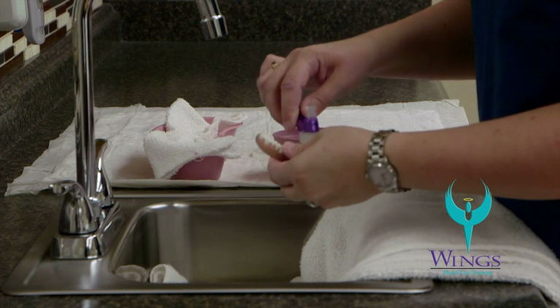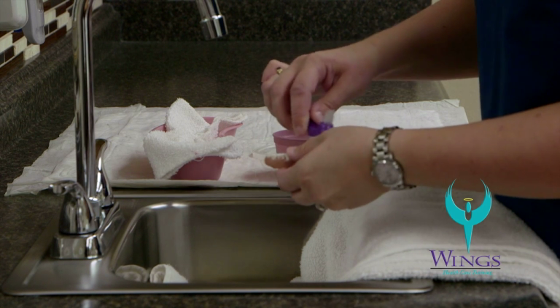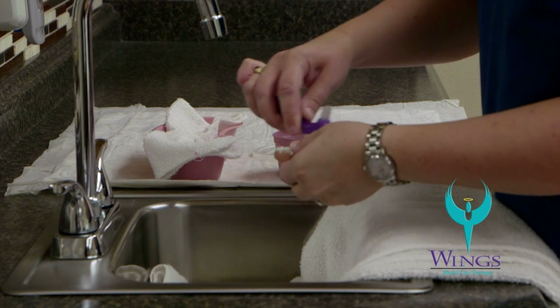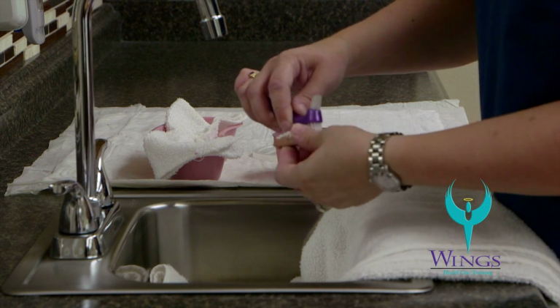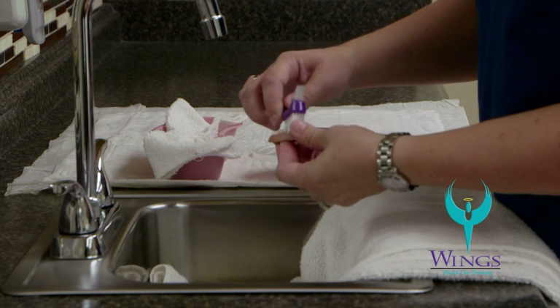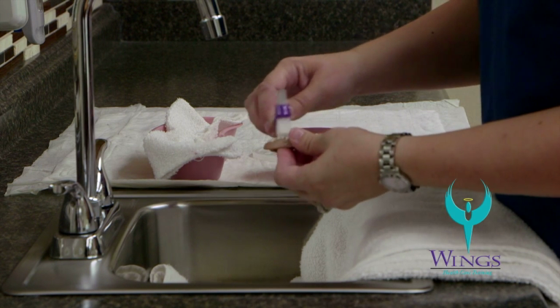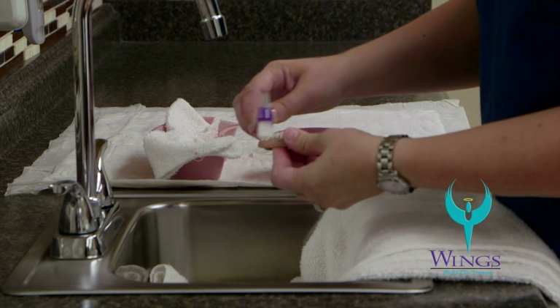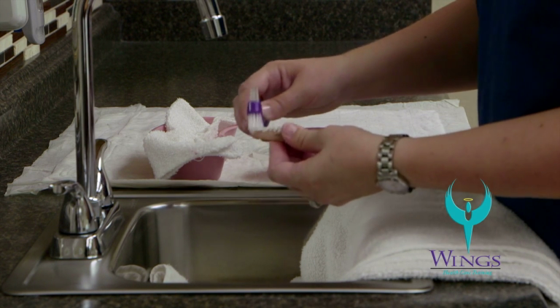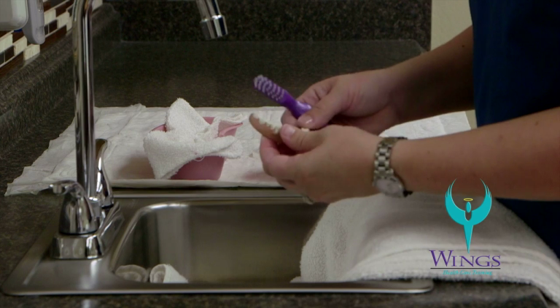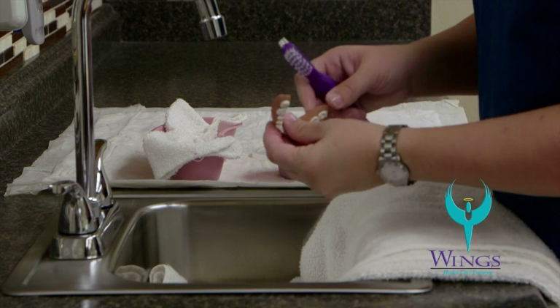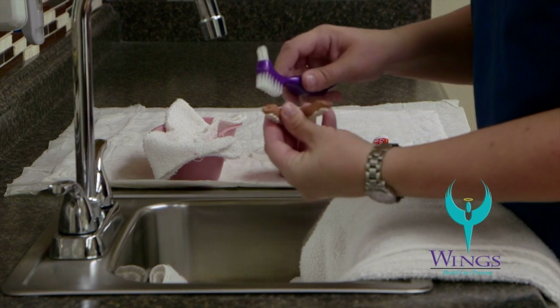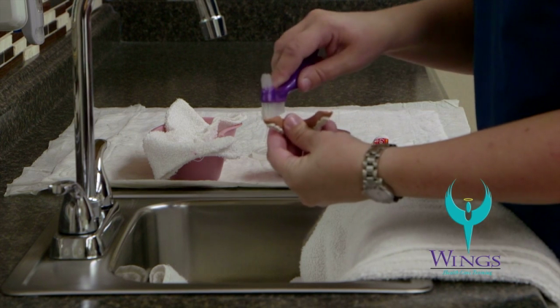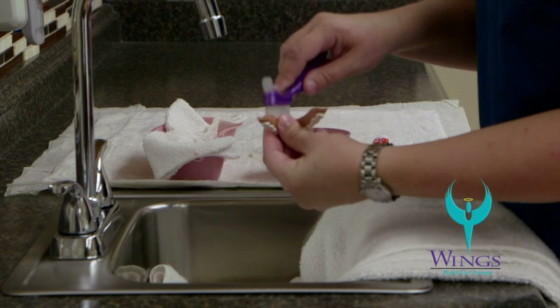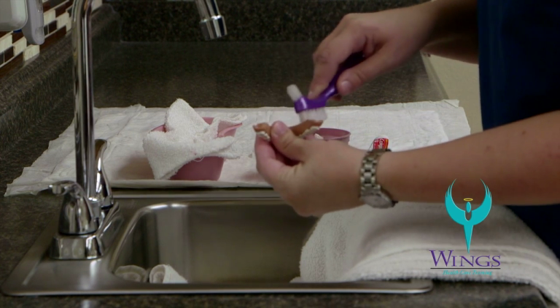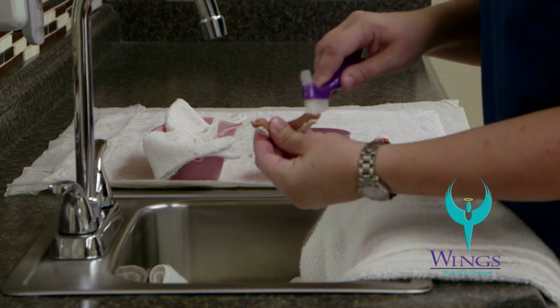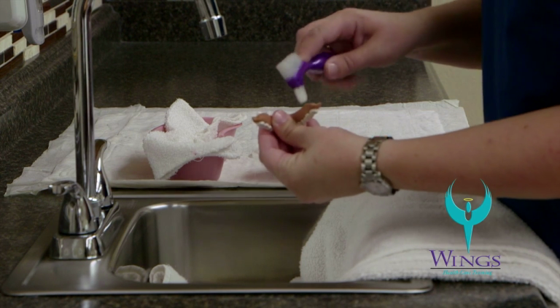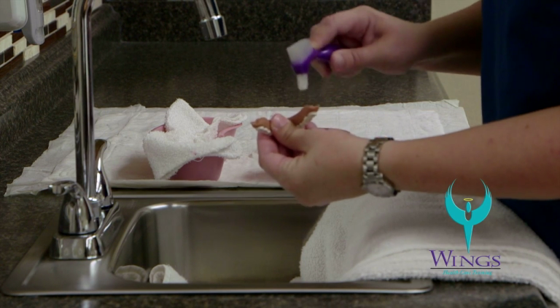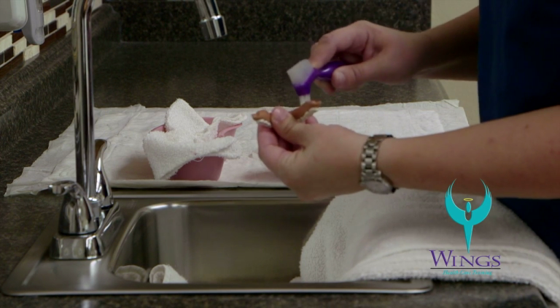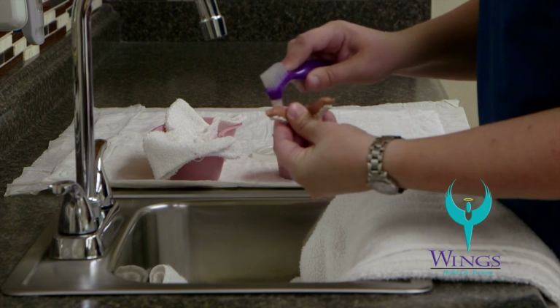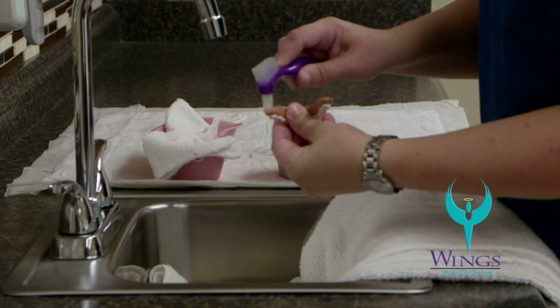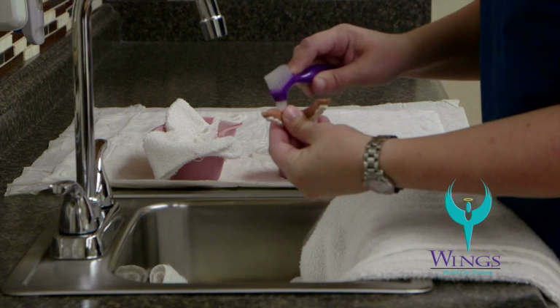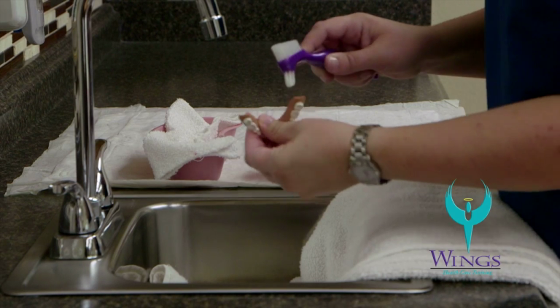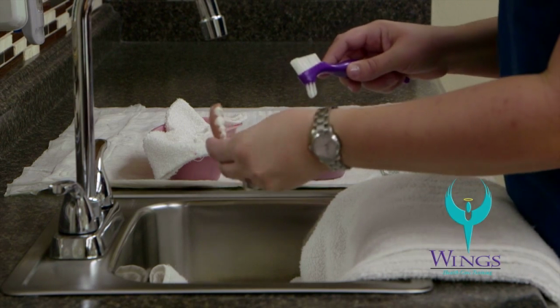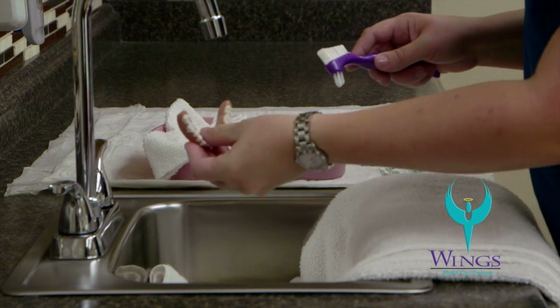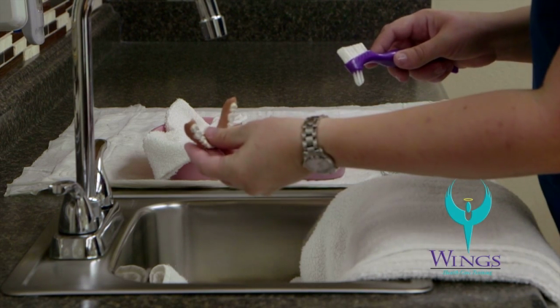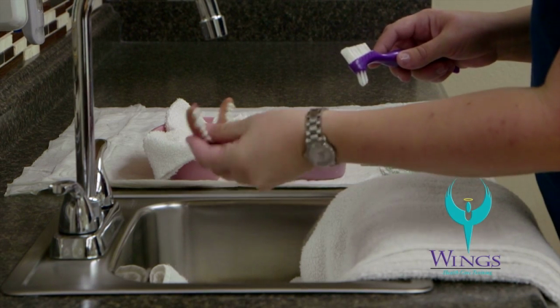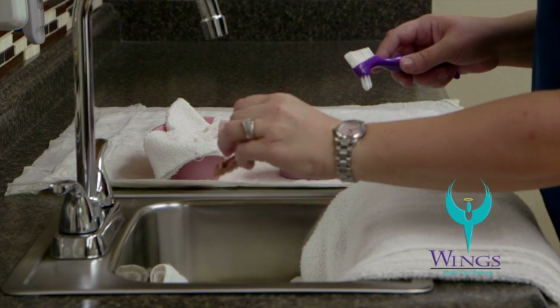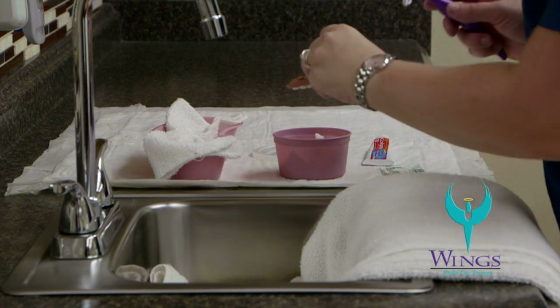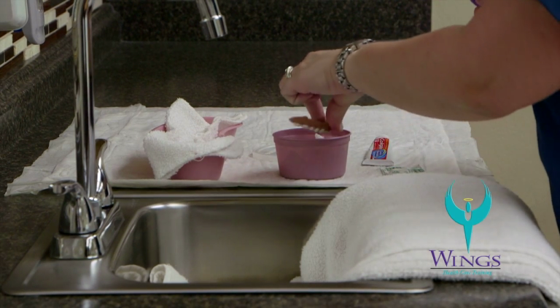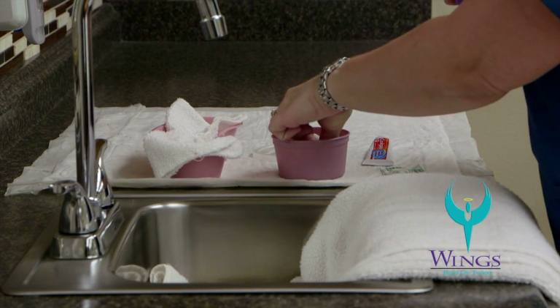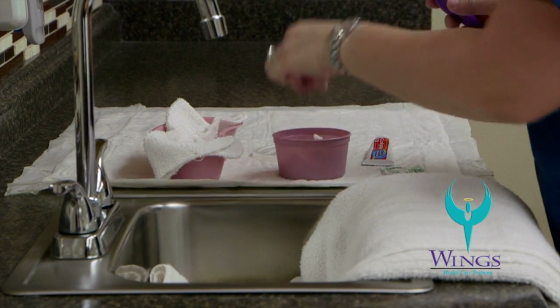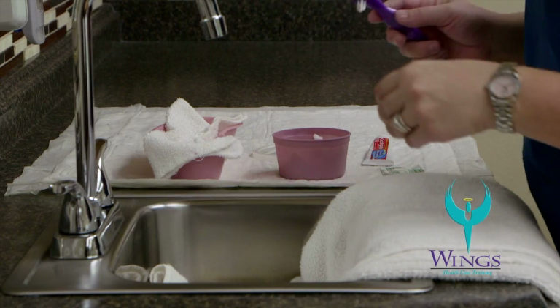Make sure to clean the chewing surfaces of the teeth, then turn the denture over to clean inside the ridge. Rinse the denture and place it teeth down in the bottom of the cup.